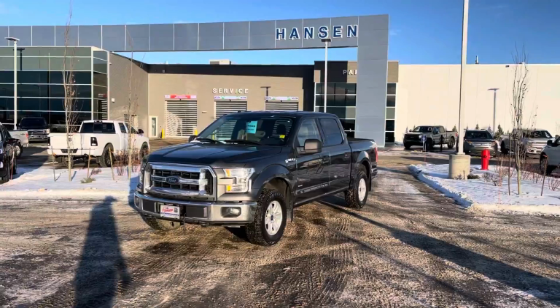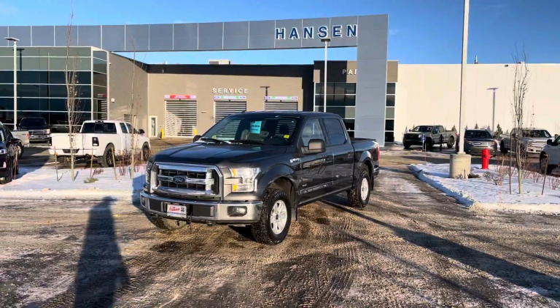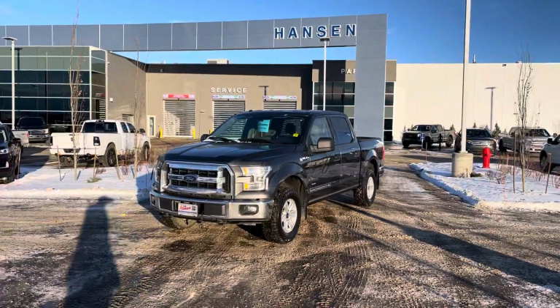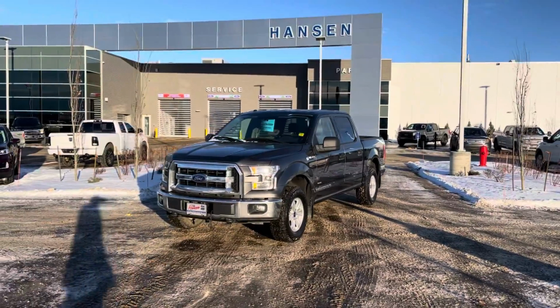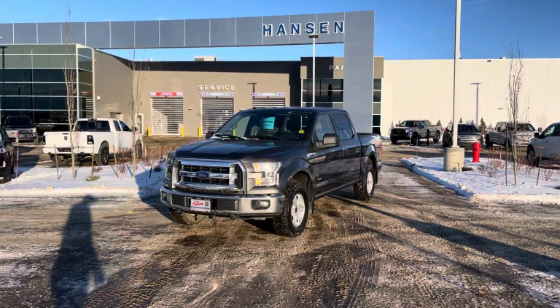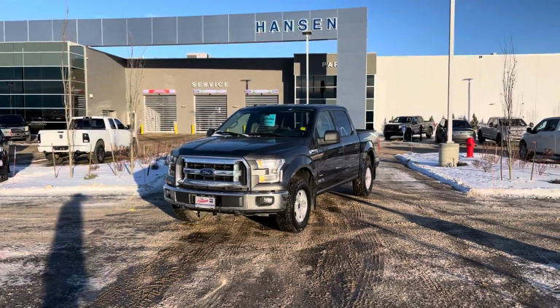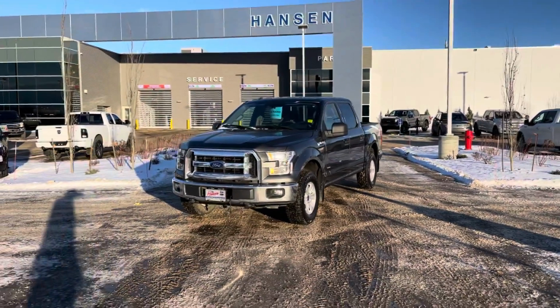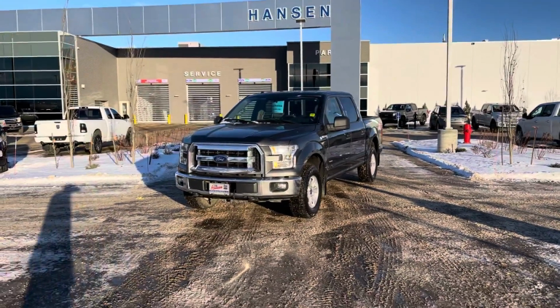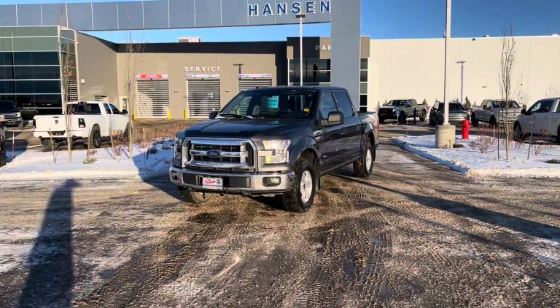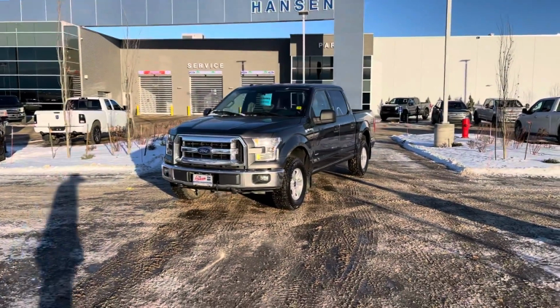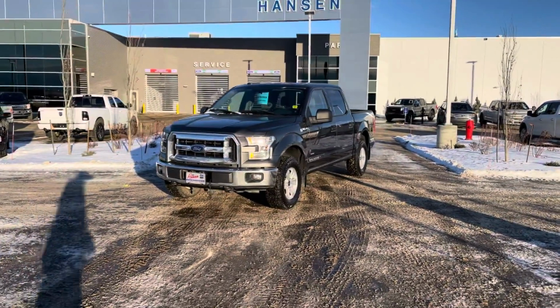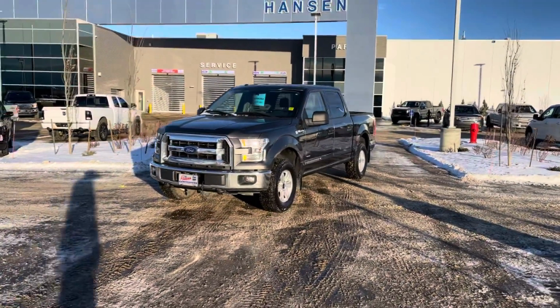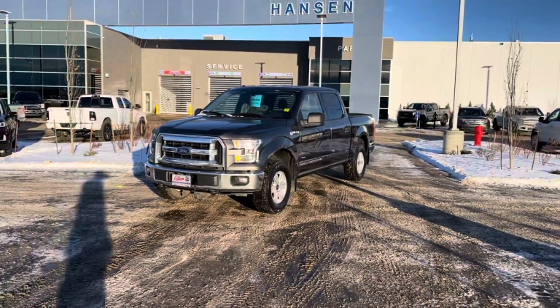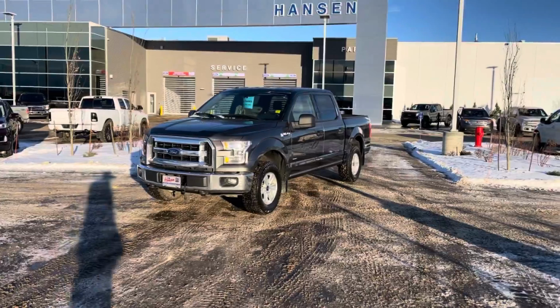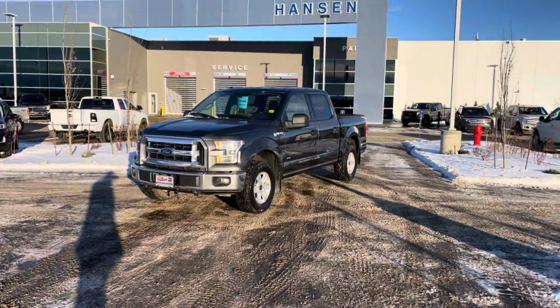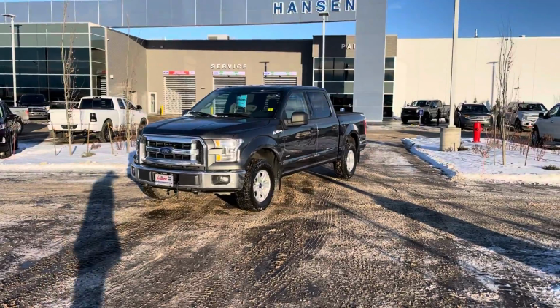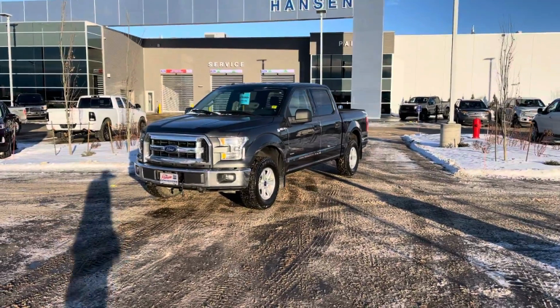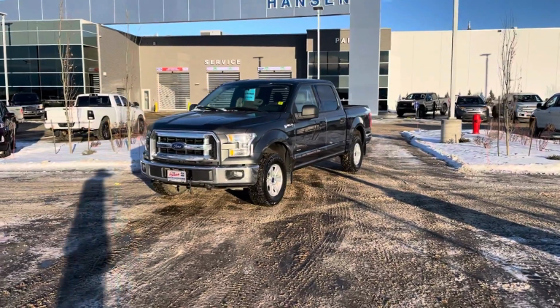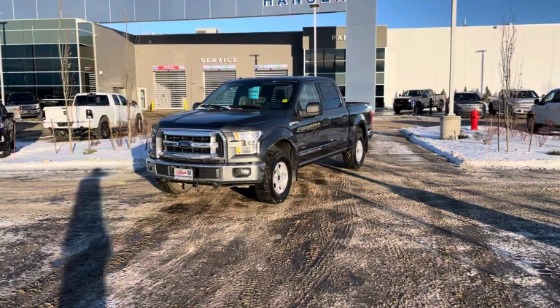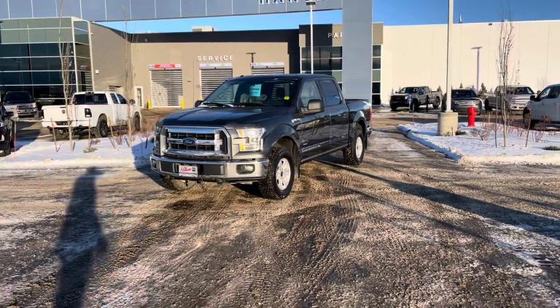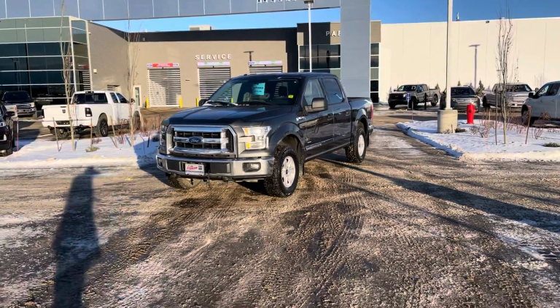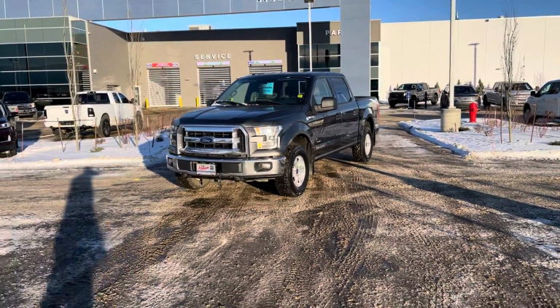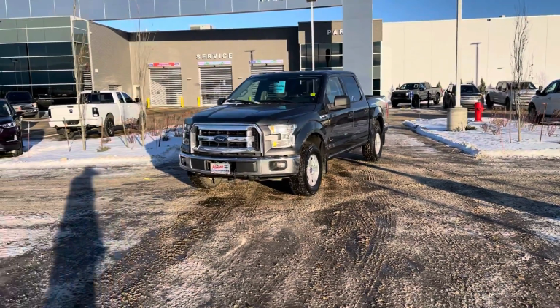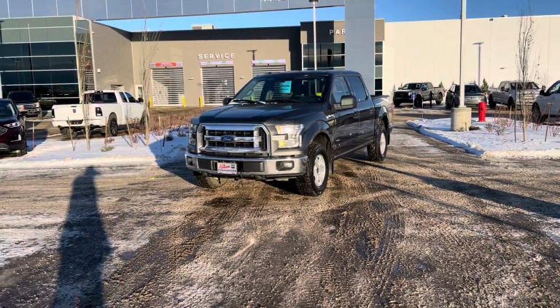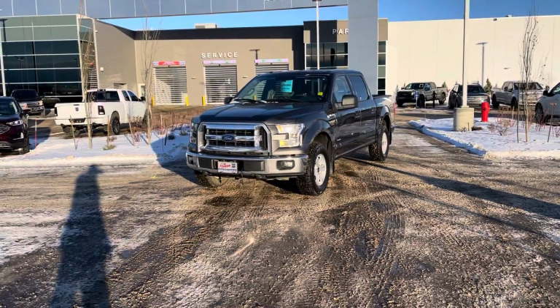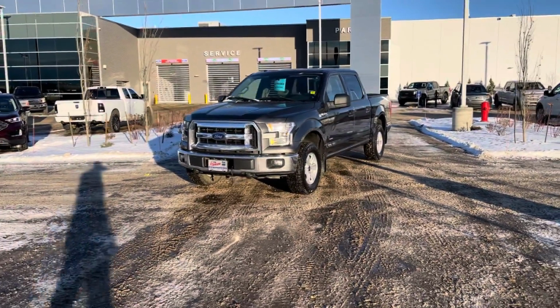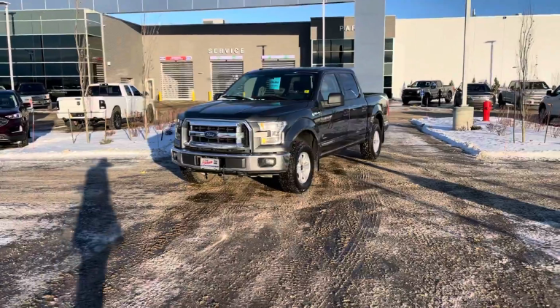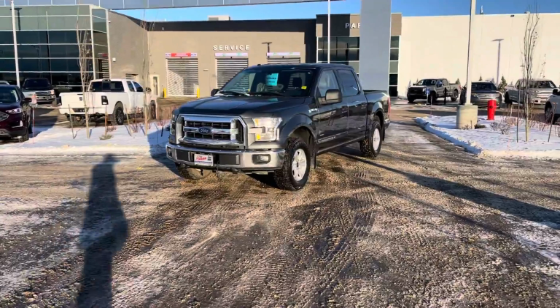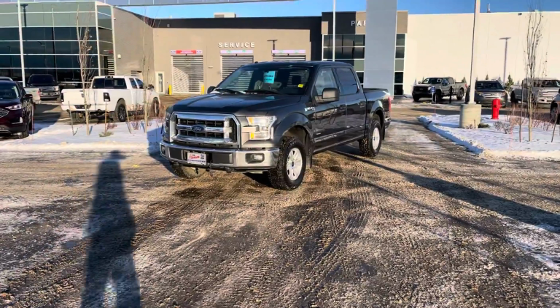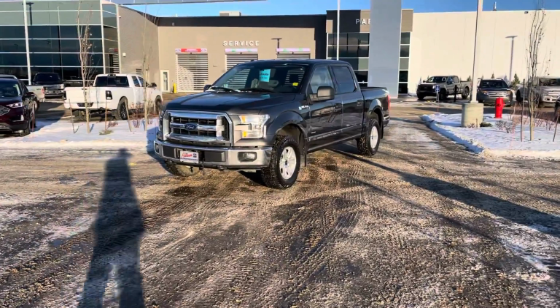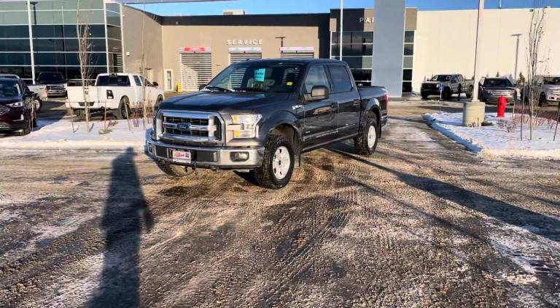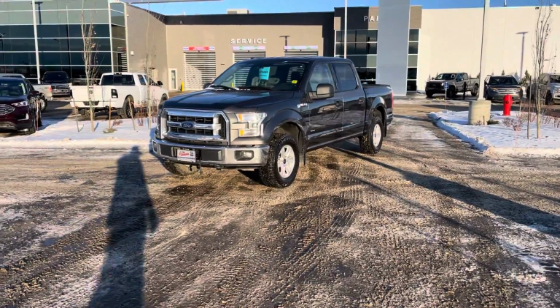All right my friends, take a look at this. This is a great value for dollar truck. This as-is 2016 F-150 XLT has 179,000 kilometers on it and it is actually in really good shape.